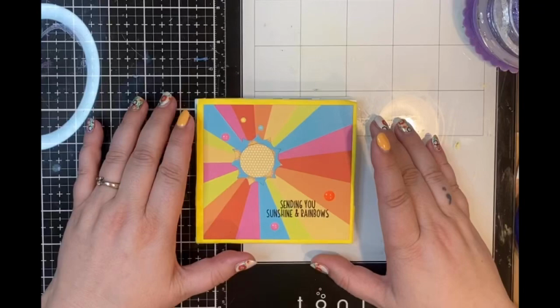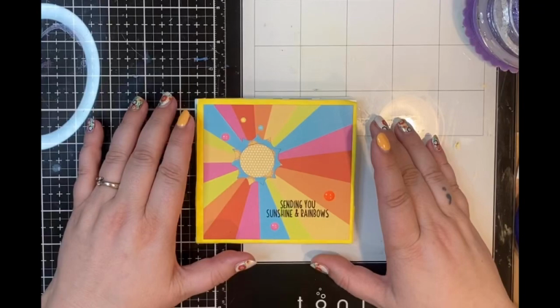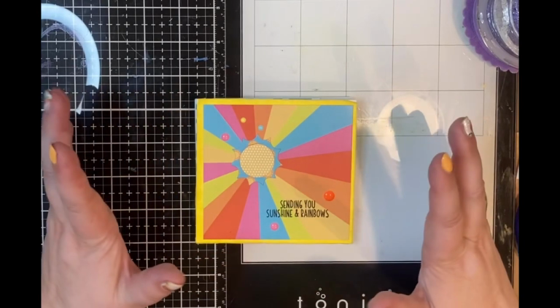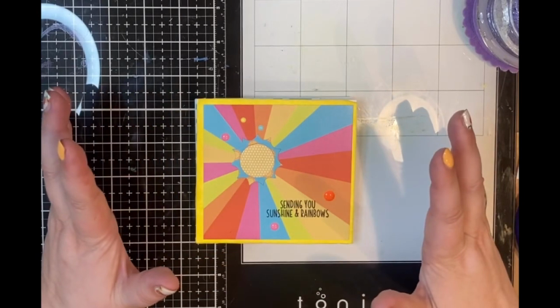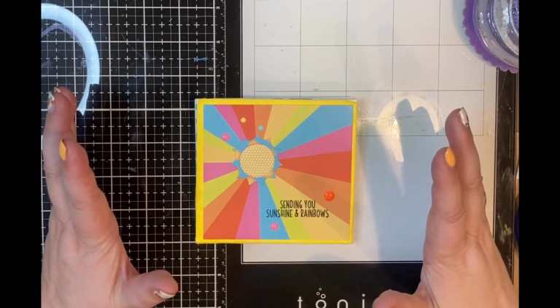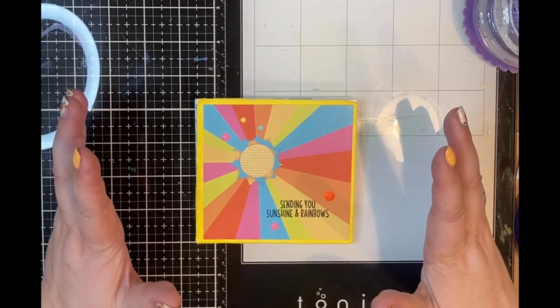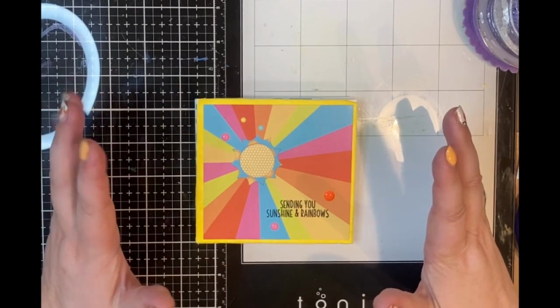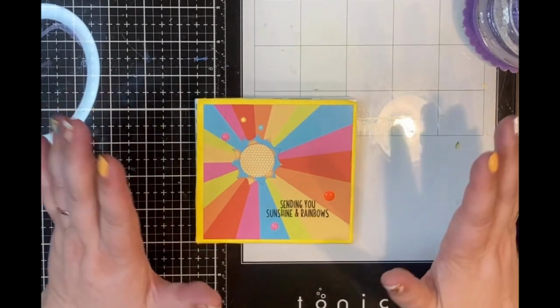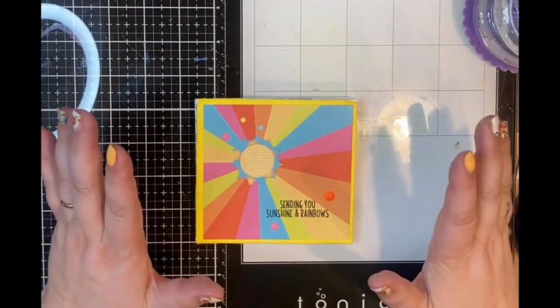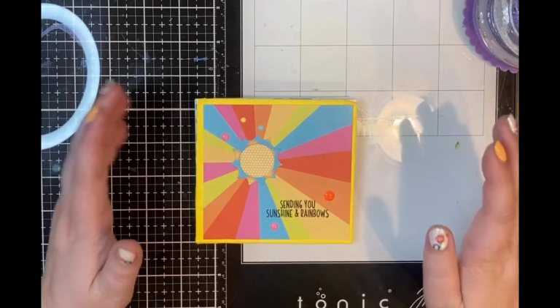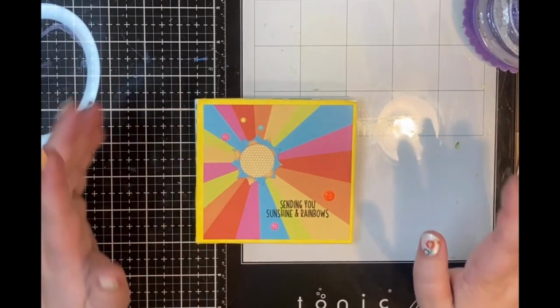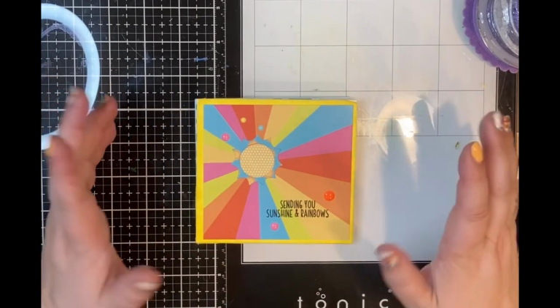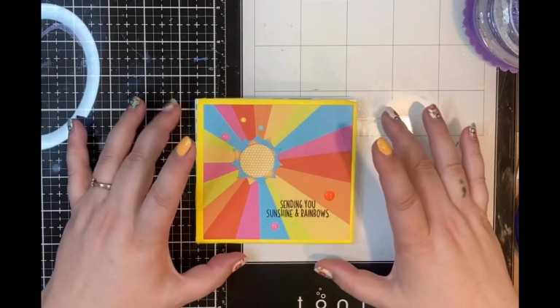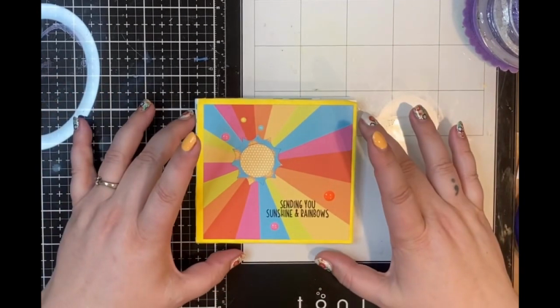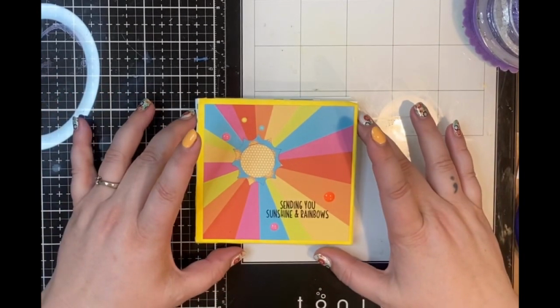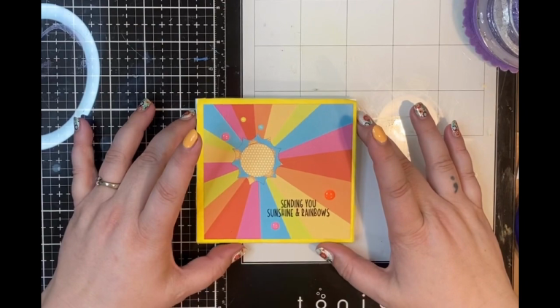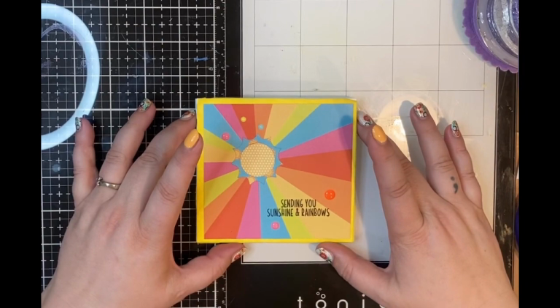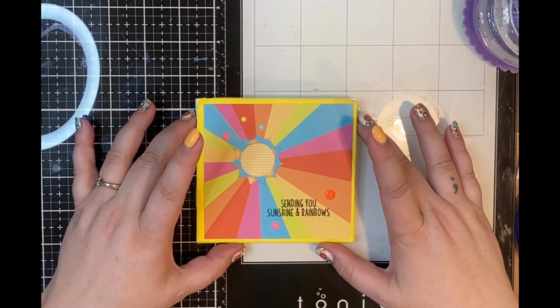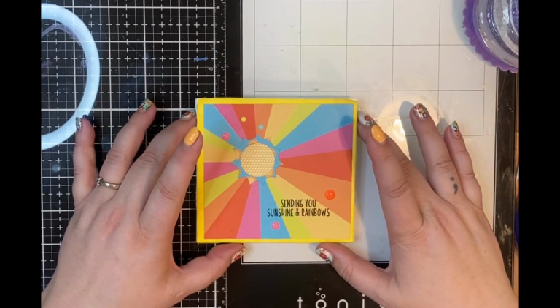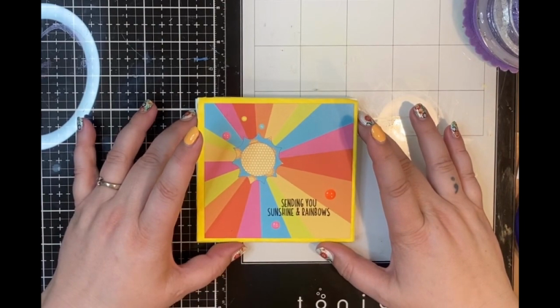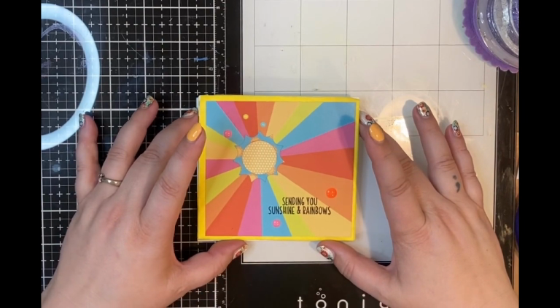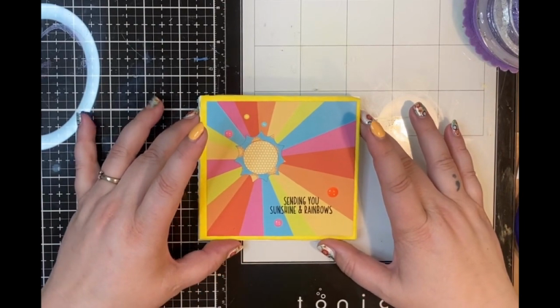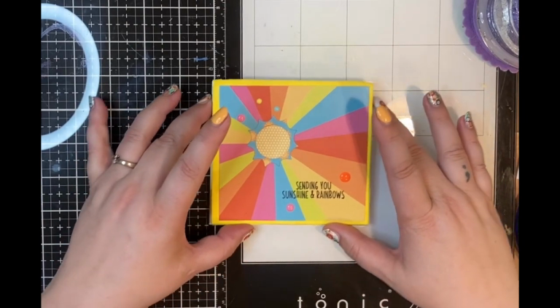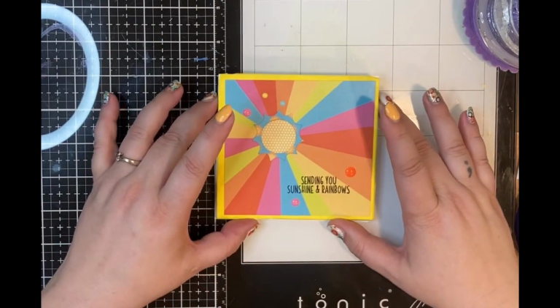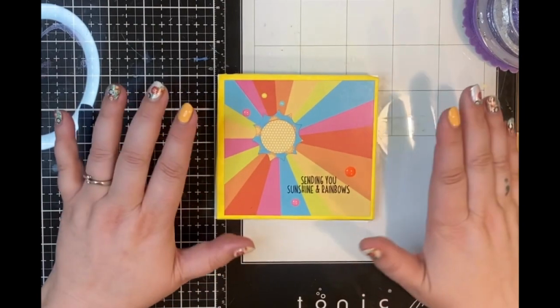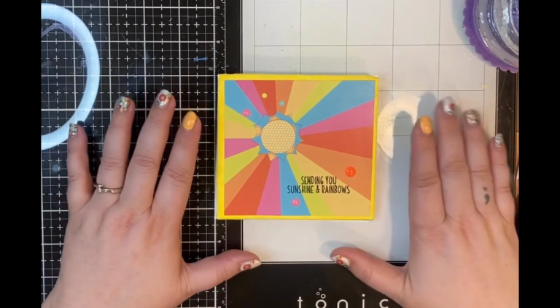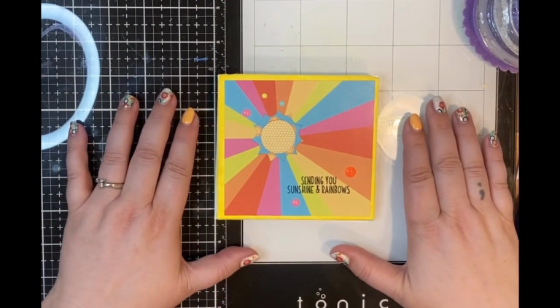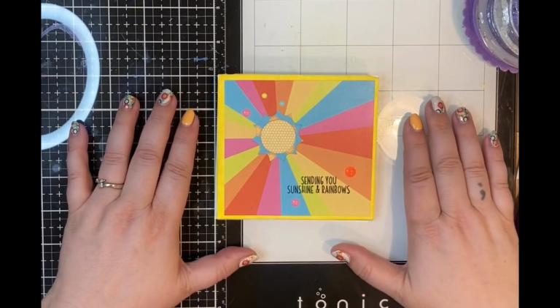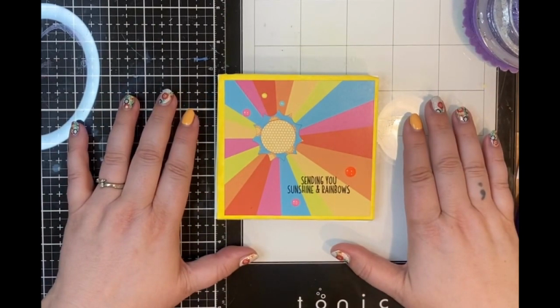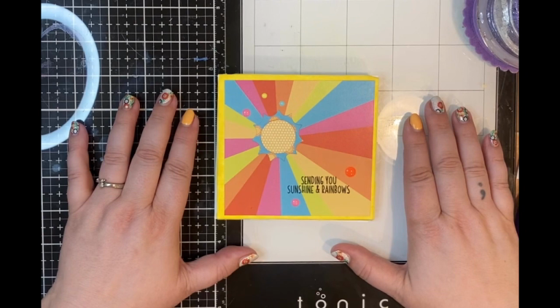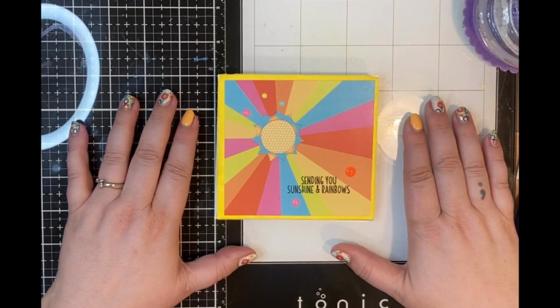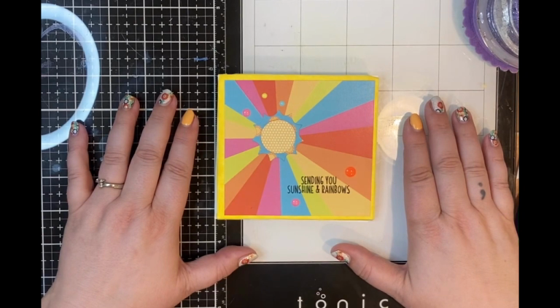Welcome to Crafty As Online. I'm Anna. This is just a quick project share to show you a few cards I made using a very old Pink and Main kit.